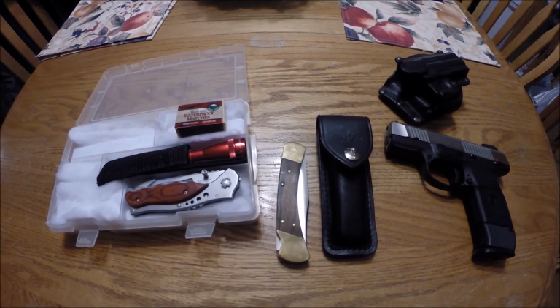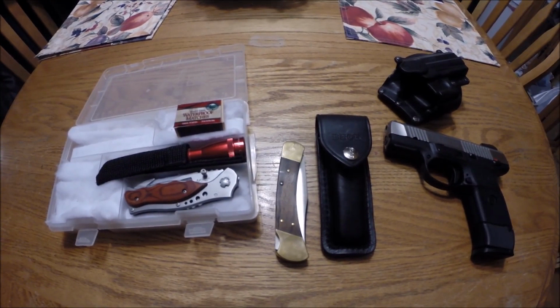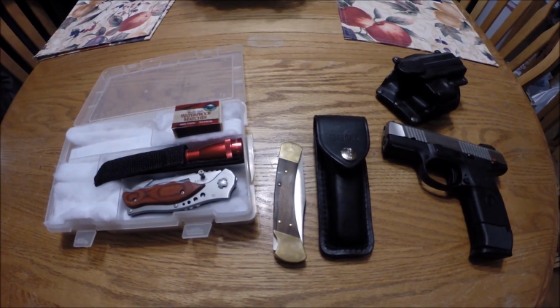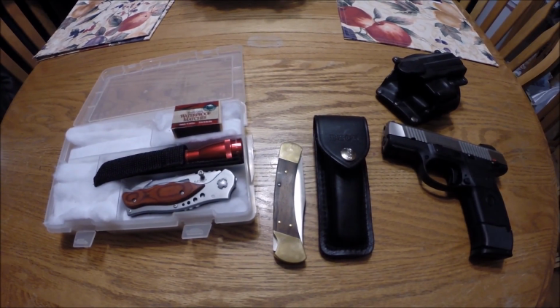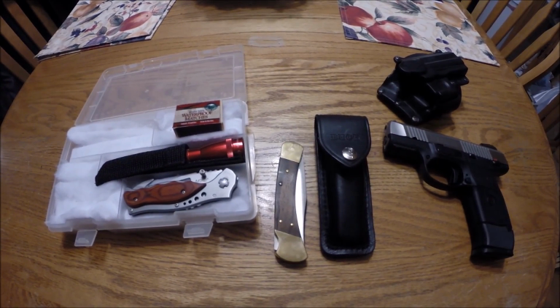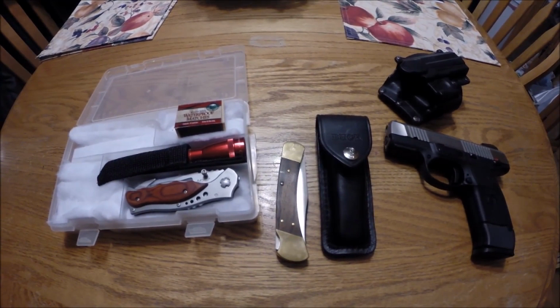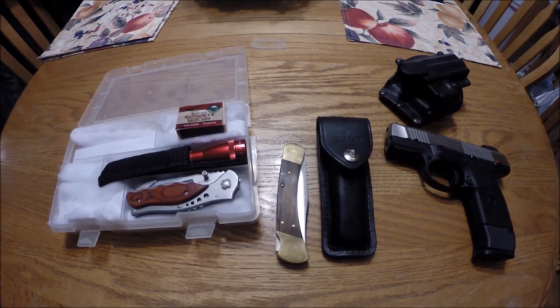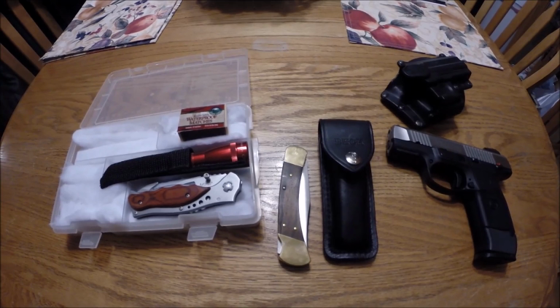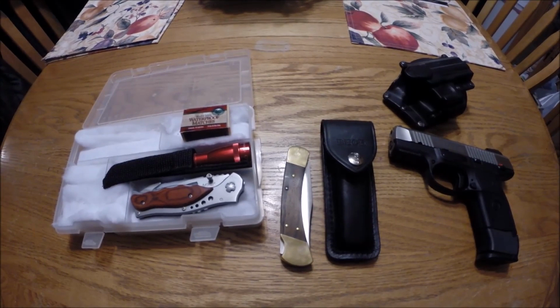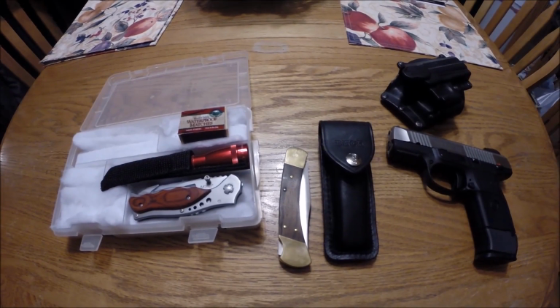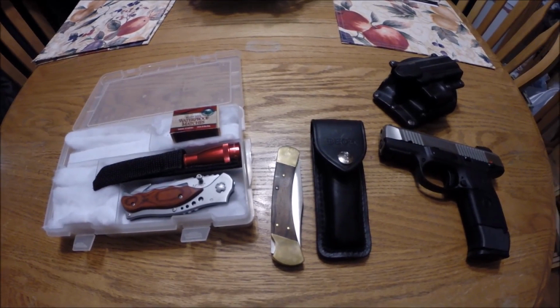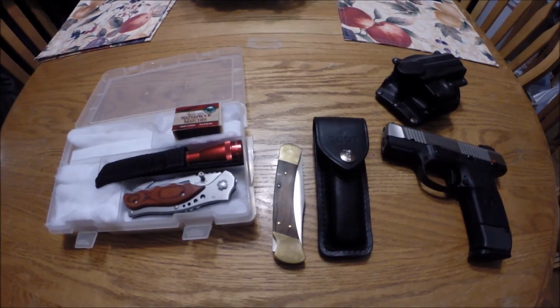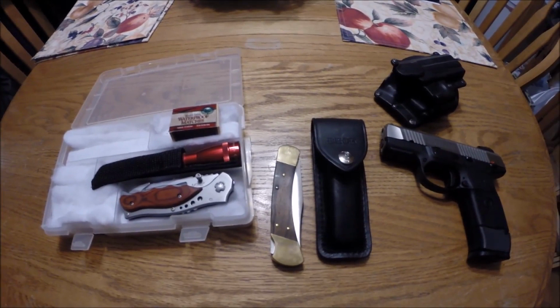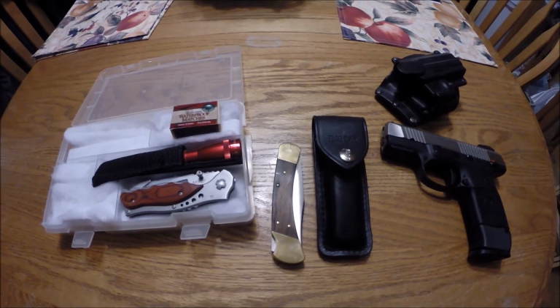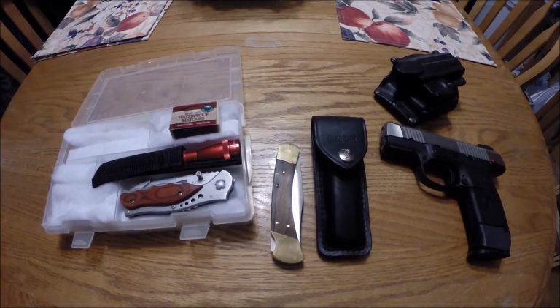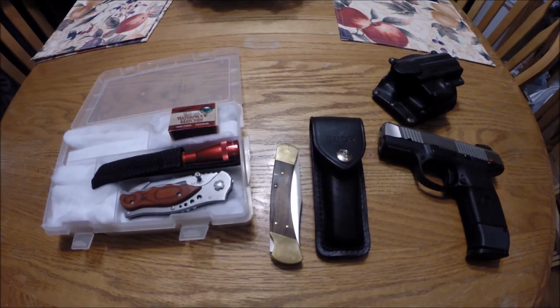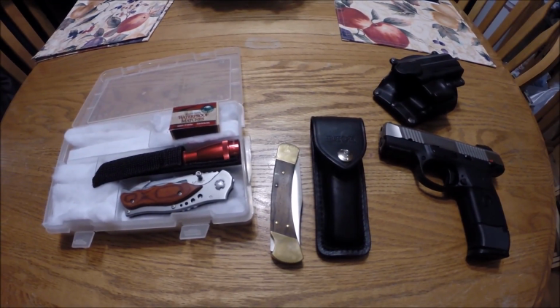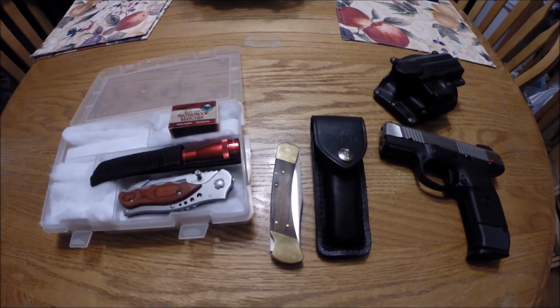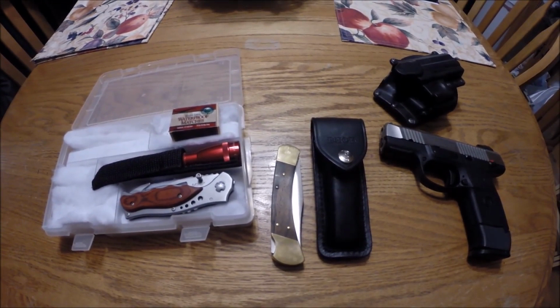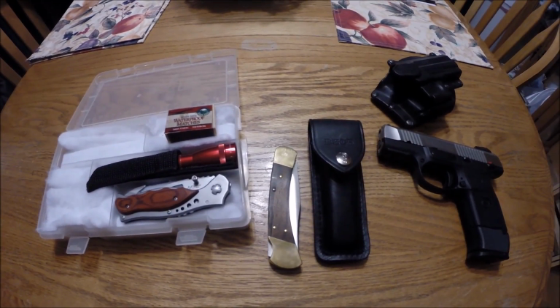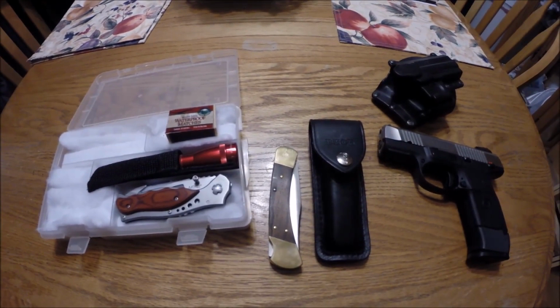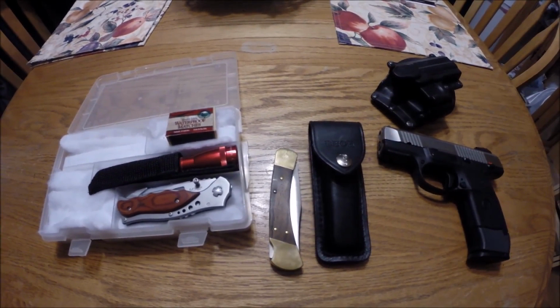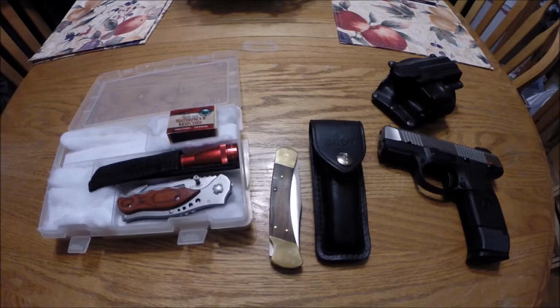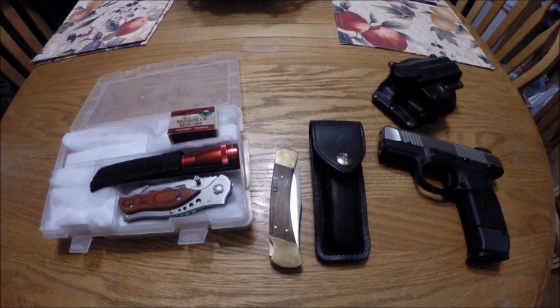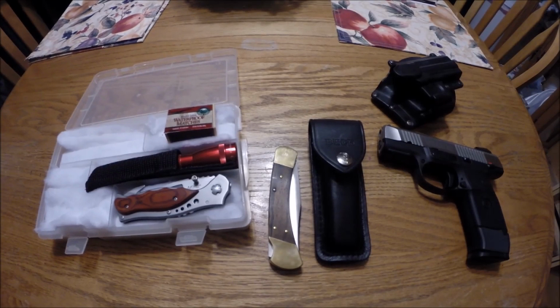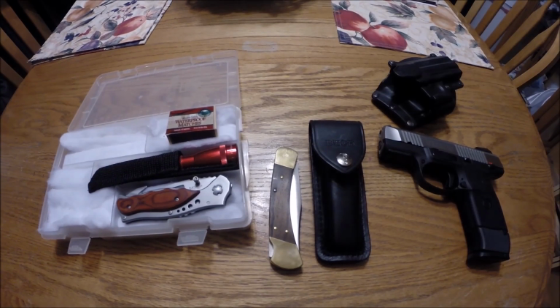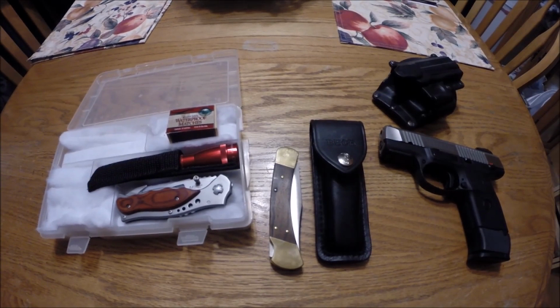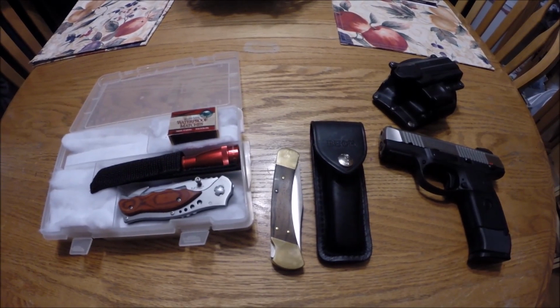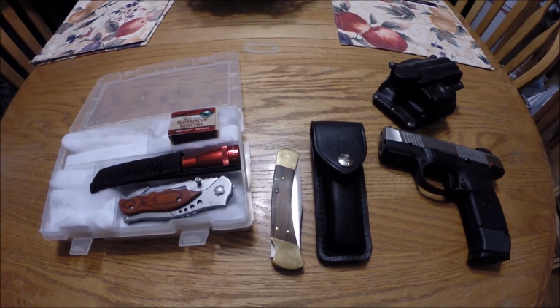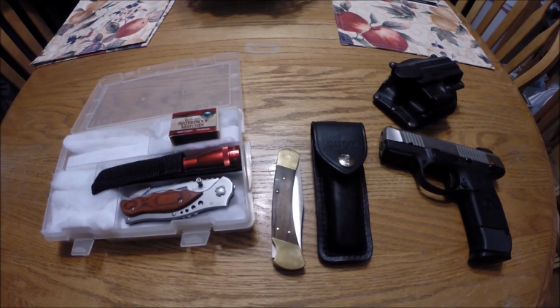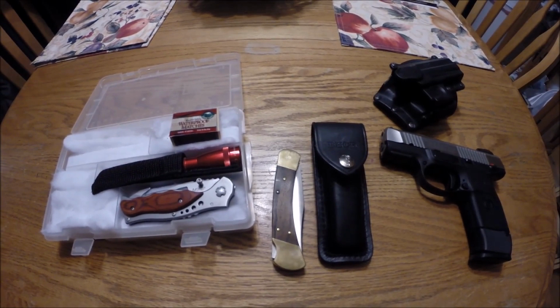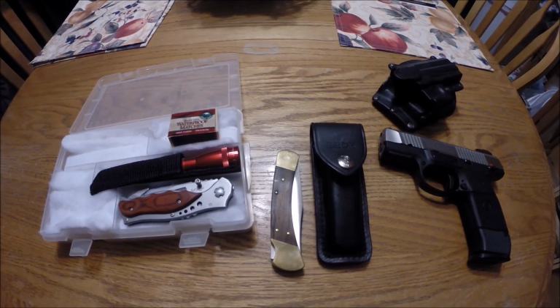He's got a 300 subs giveaway going on right now. His question was: what's your favorite piece of survival bushcraft item that you like to take with you?